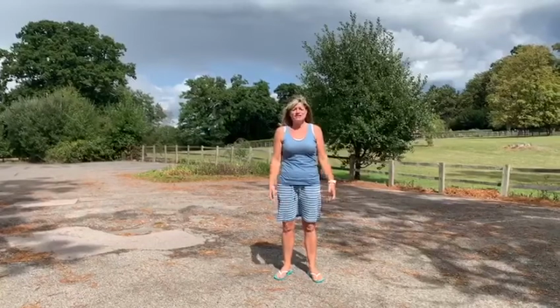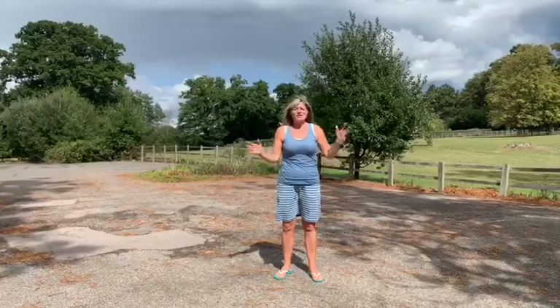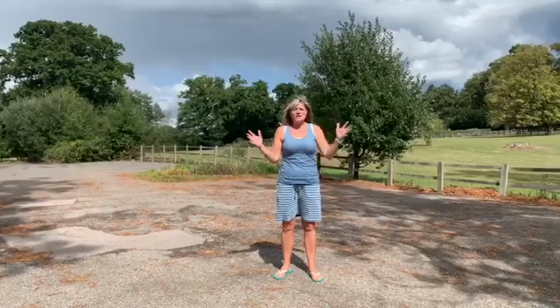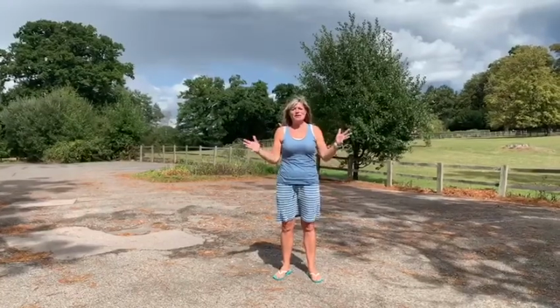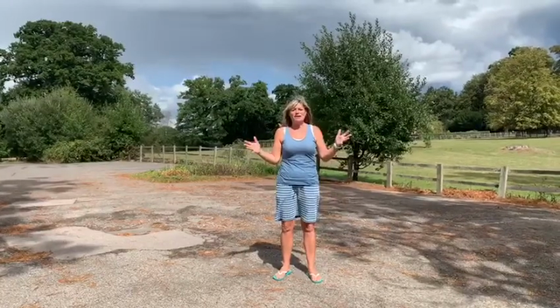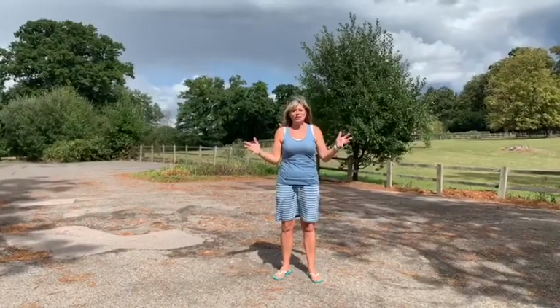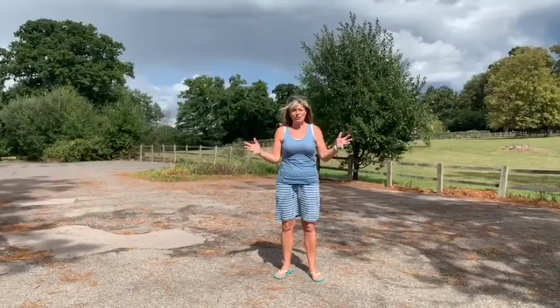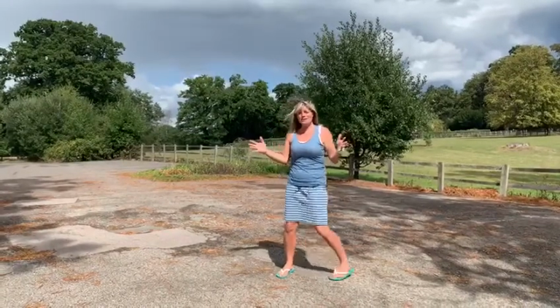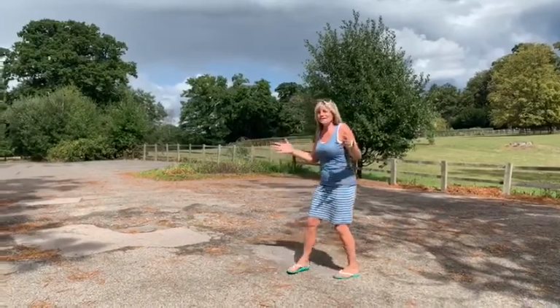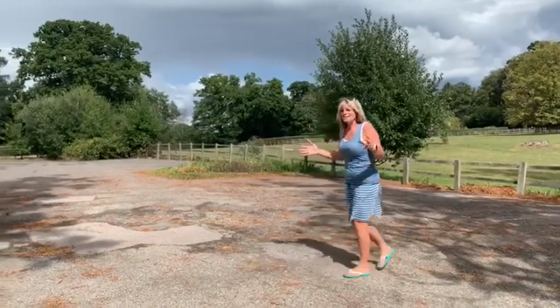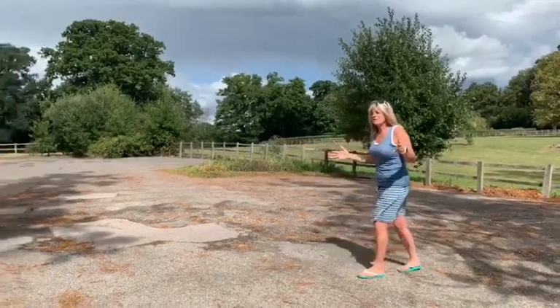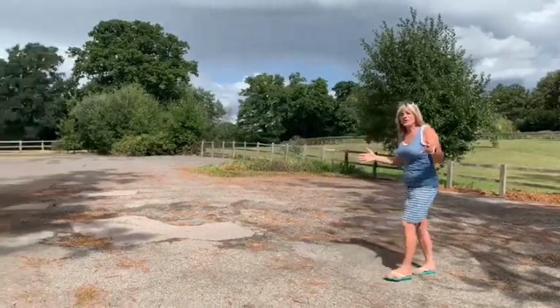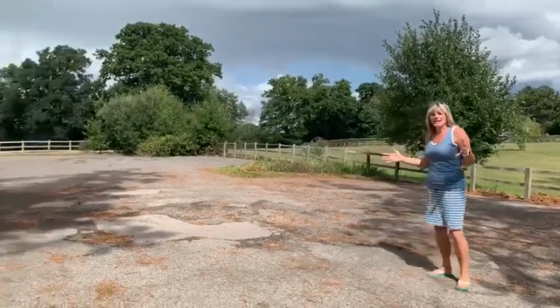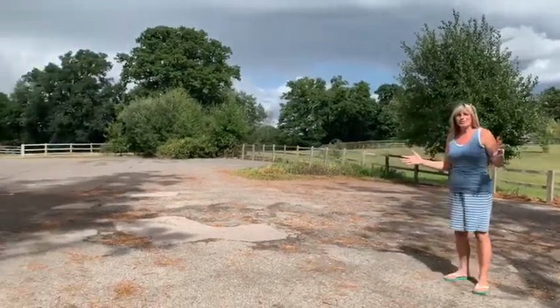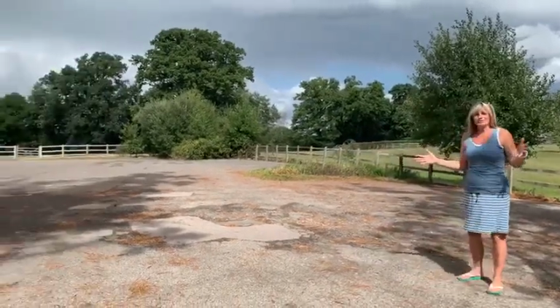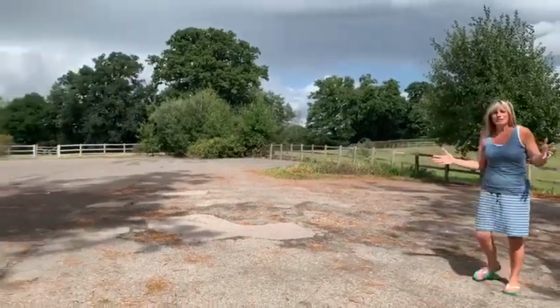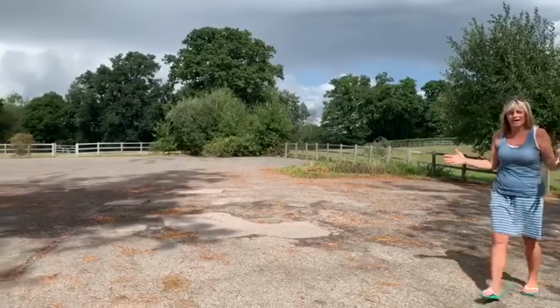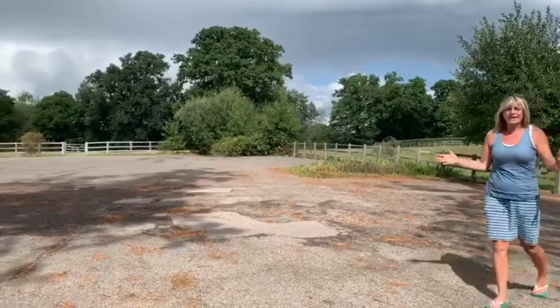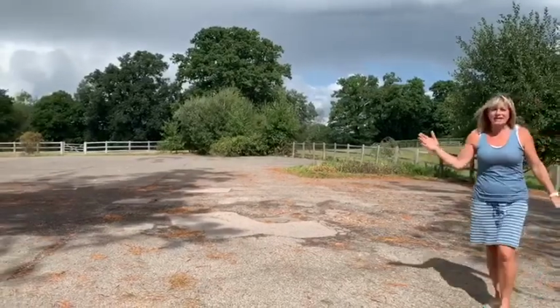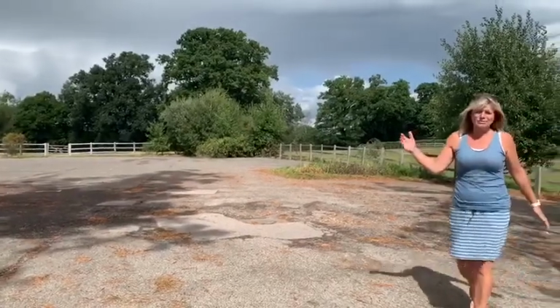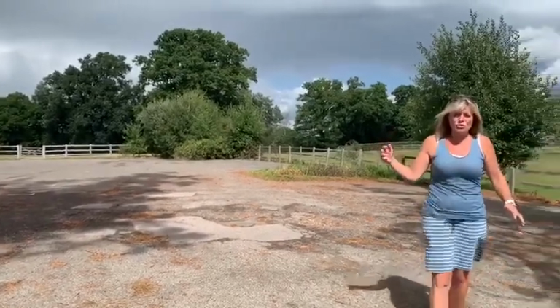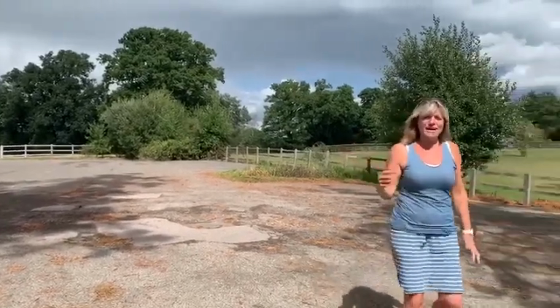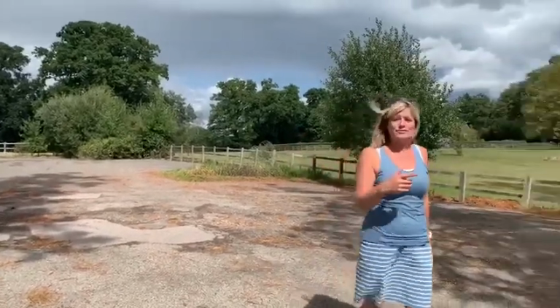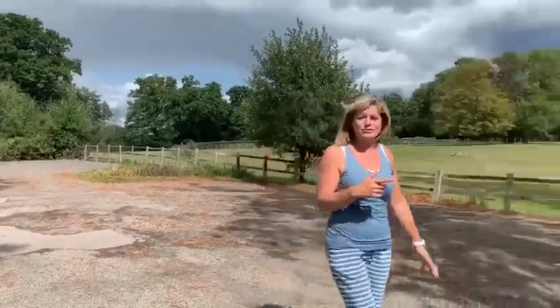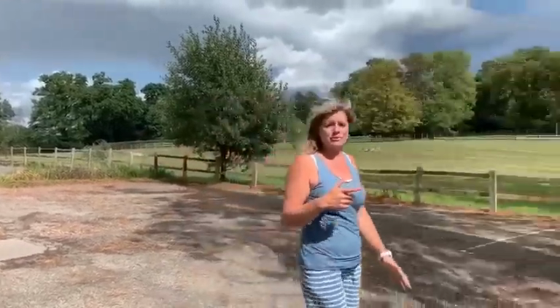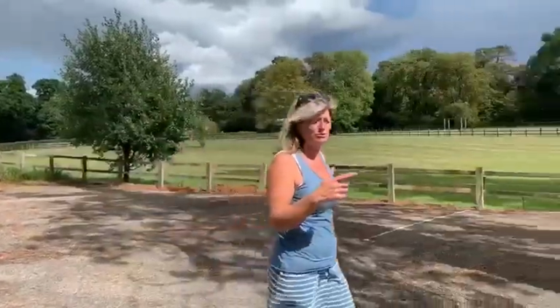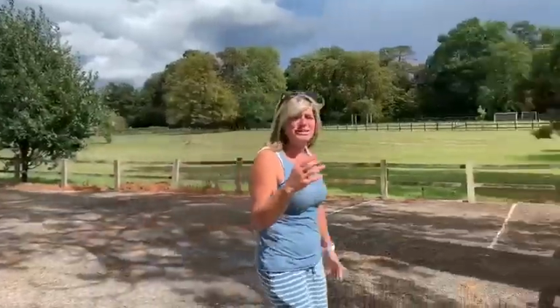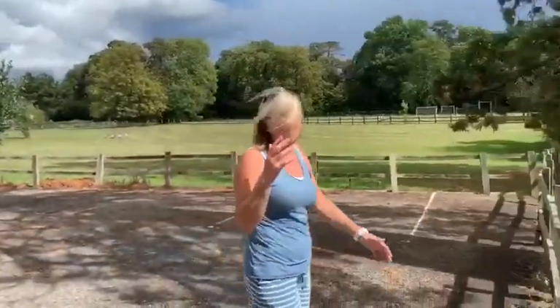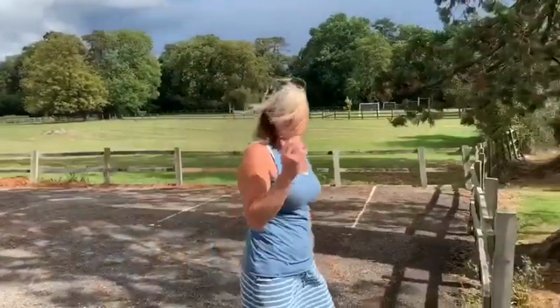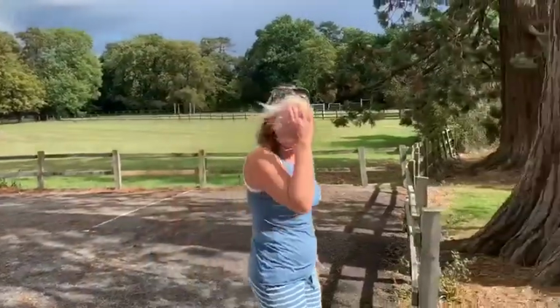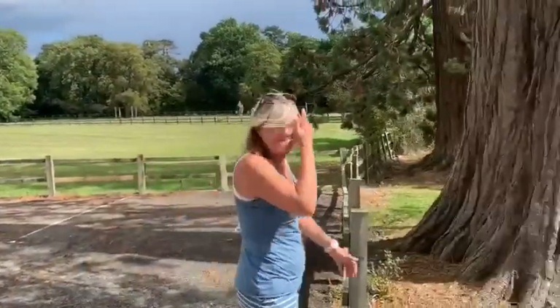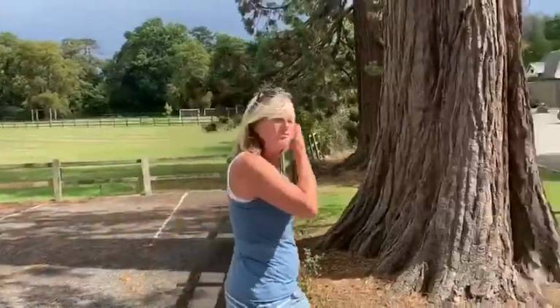Here we are in the car park. This is where you can park as well. Then we will walk down to the swimming pool in a slightly different way. Follow me.